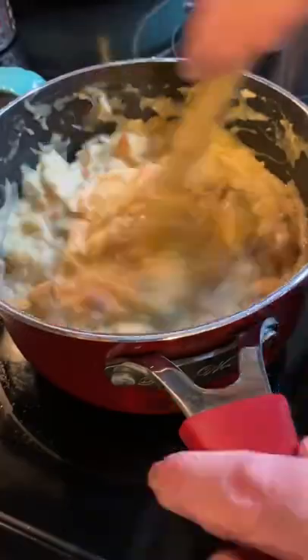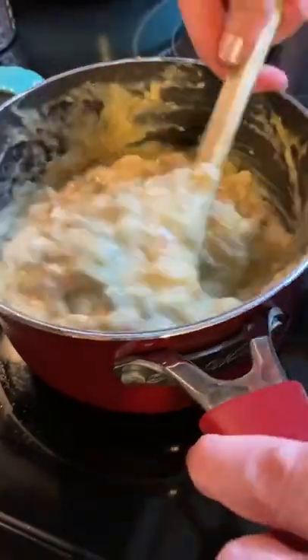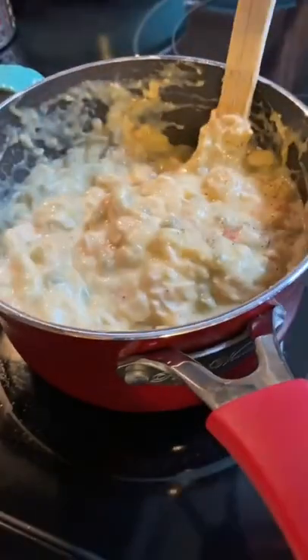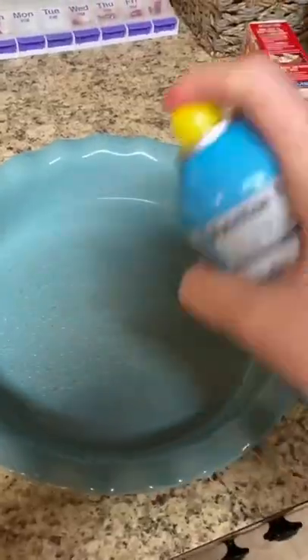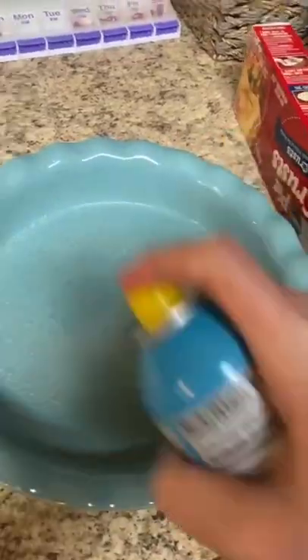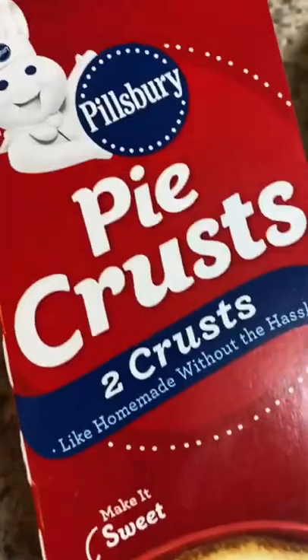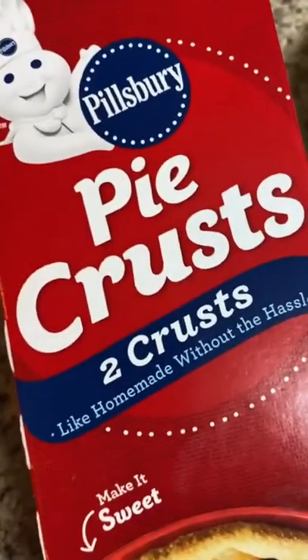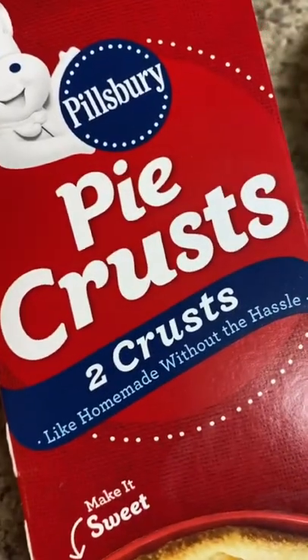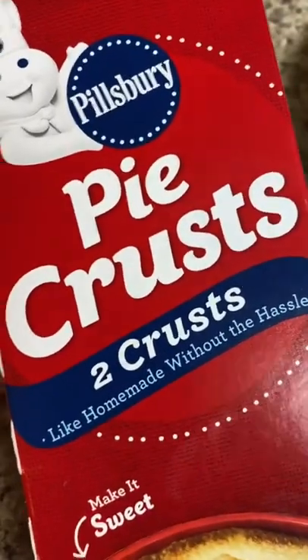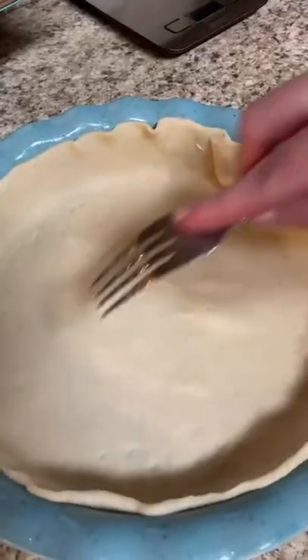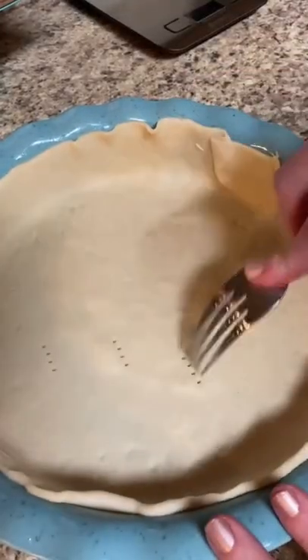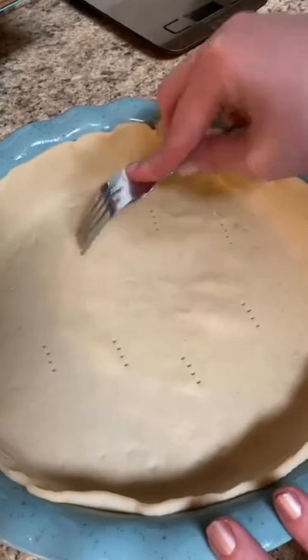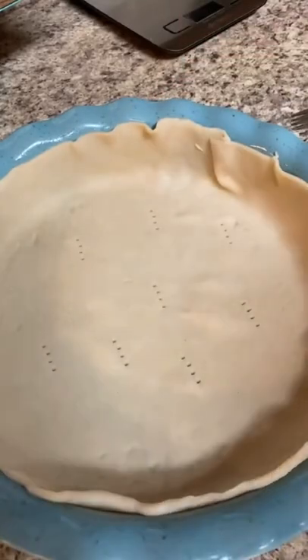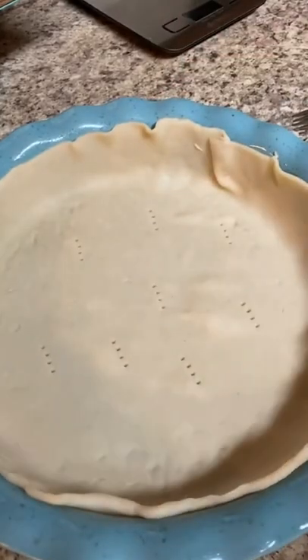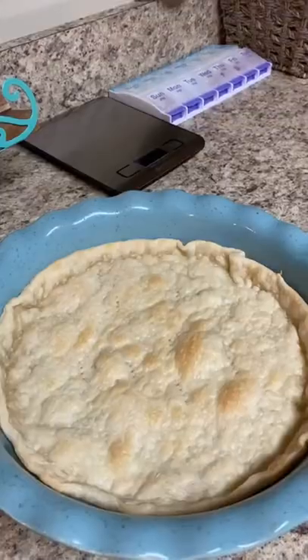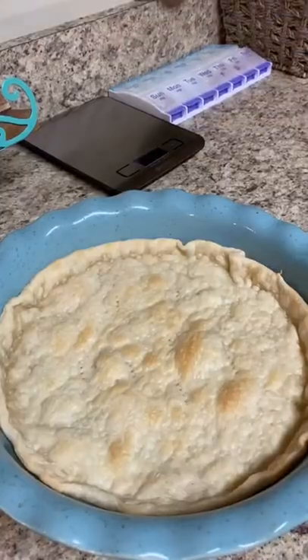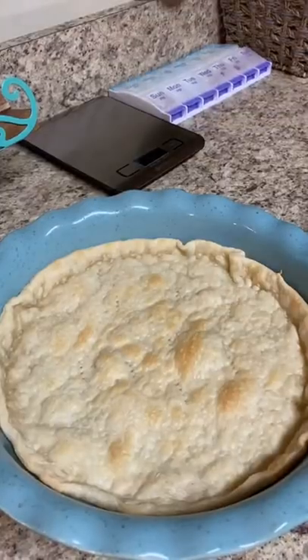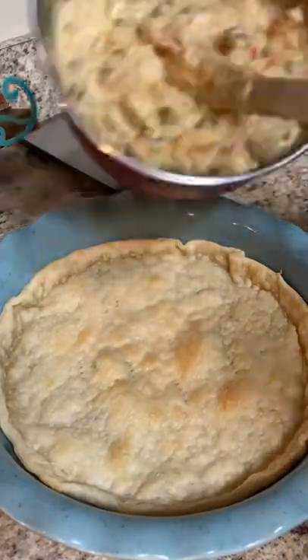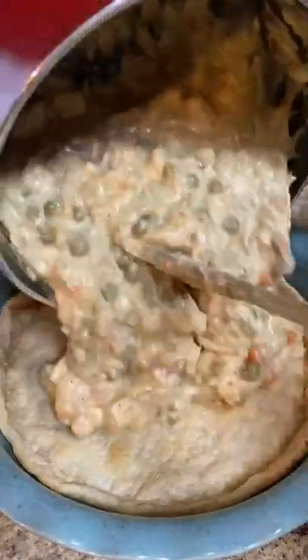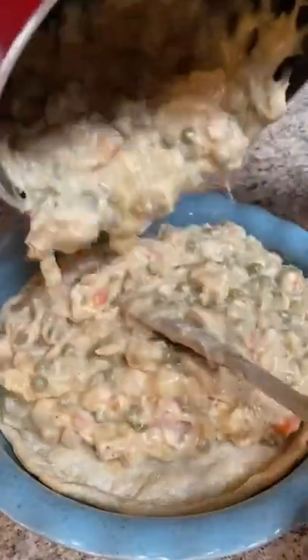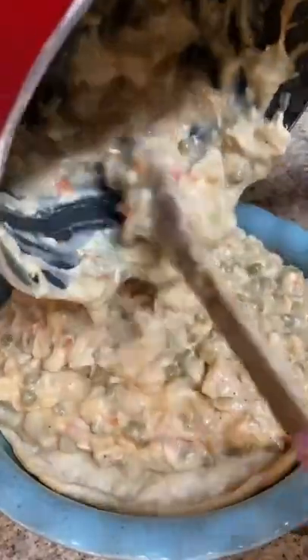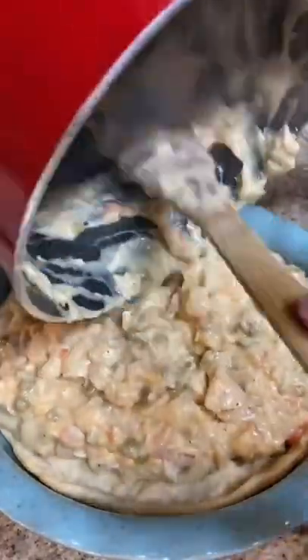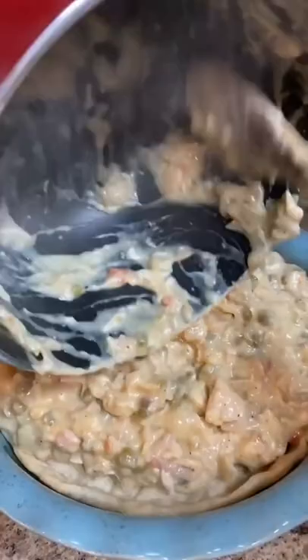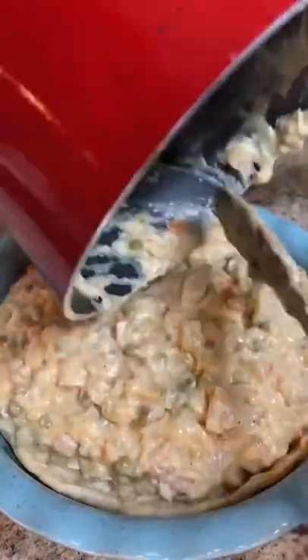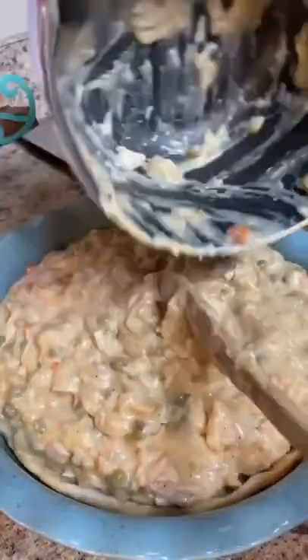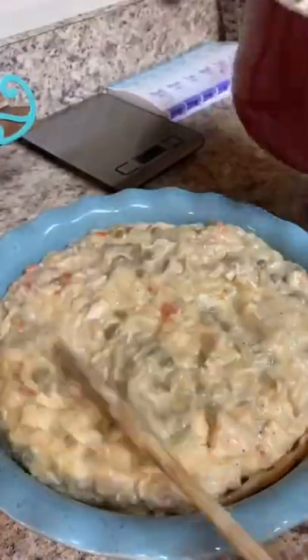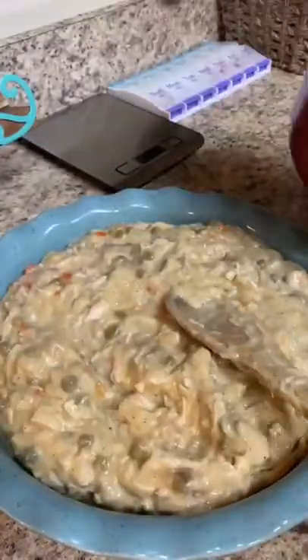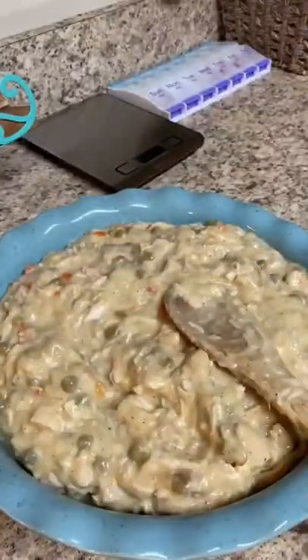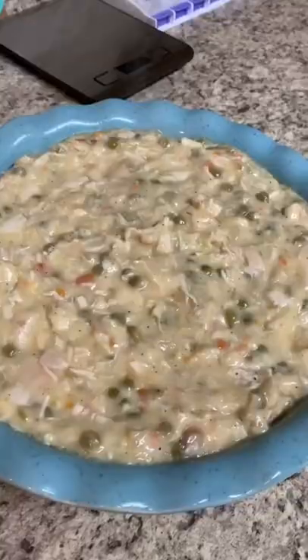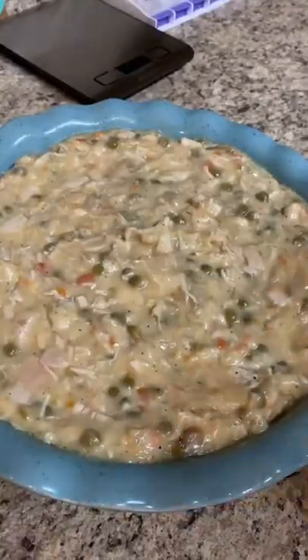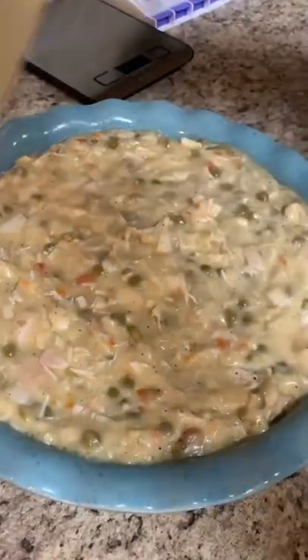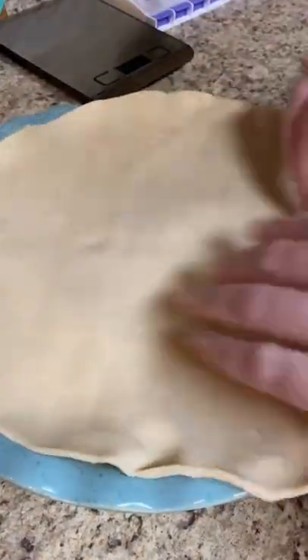Then you throw in some cut up rotisserie chicken and a little can of peas and carrots. I'm using a Pillsbury pie crust and I pre-bake that first crust about 10 minutes on 450, then I pour in that mixture and put my crust on top.